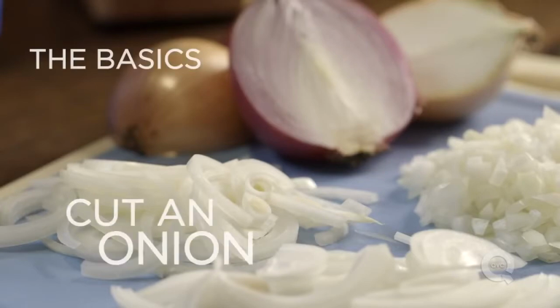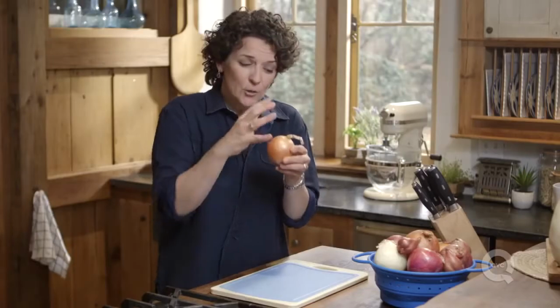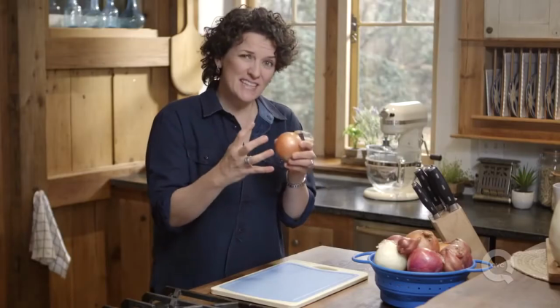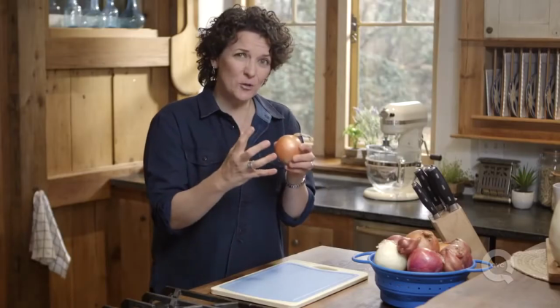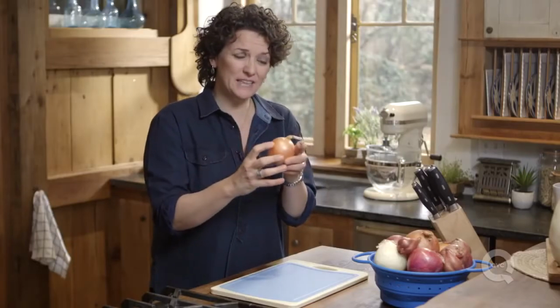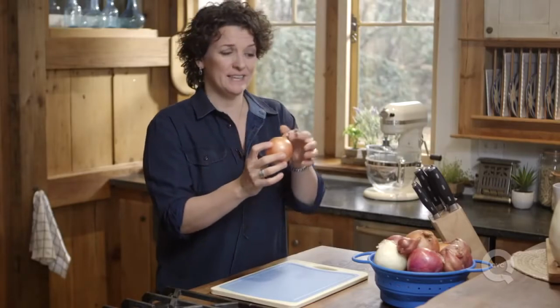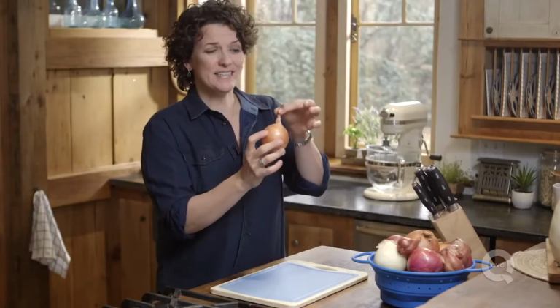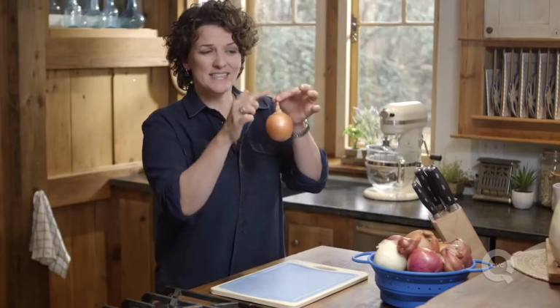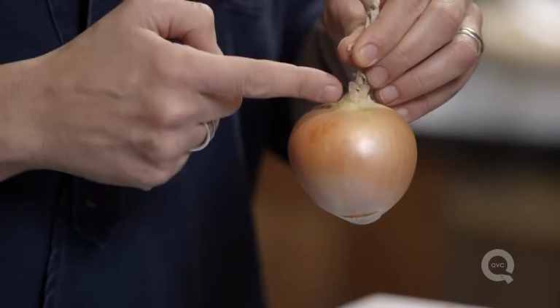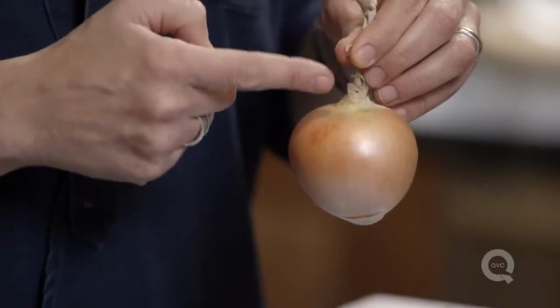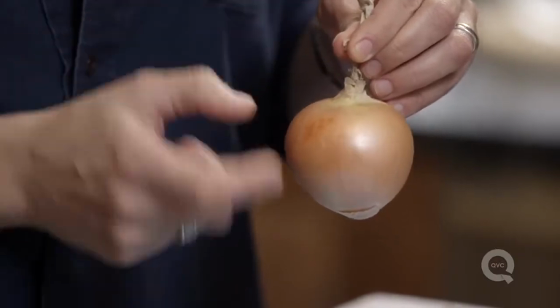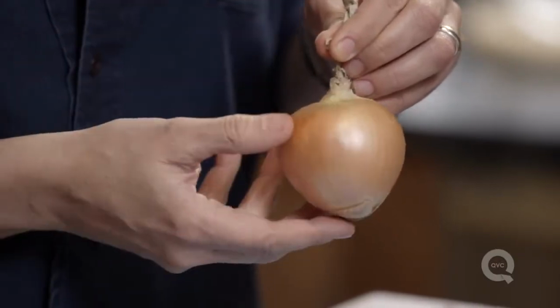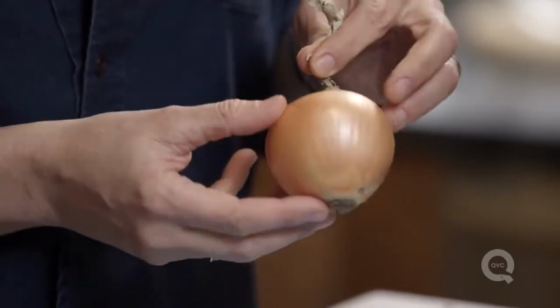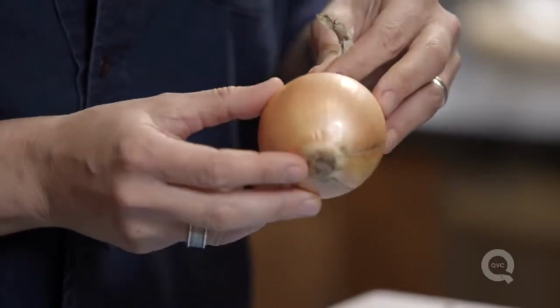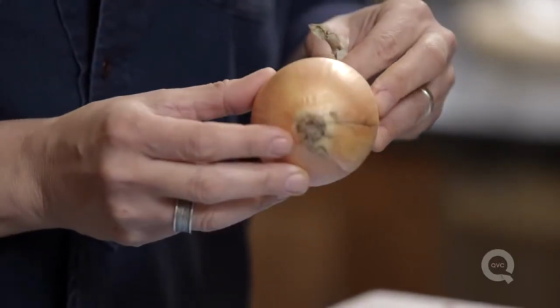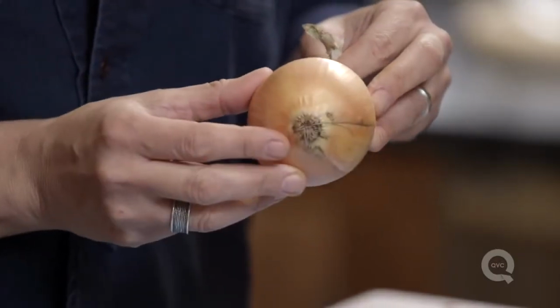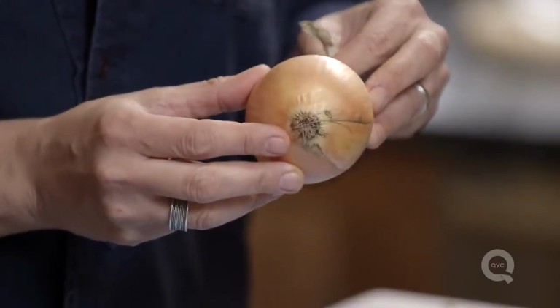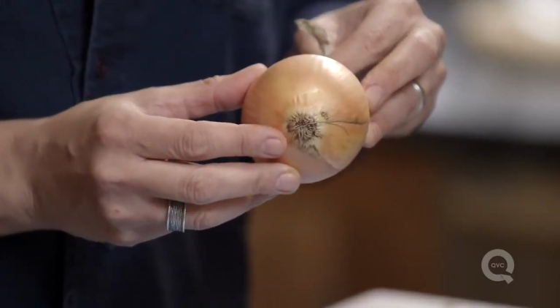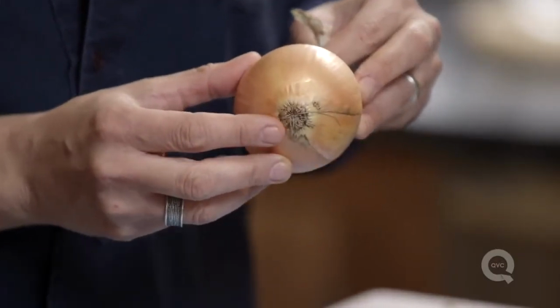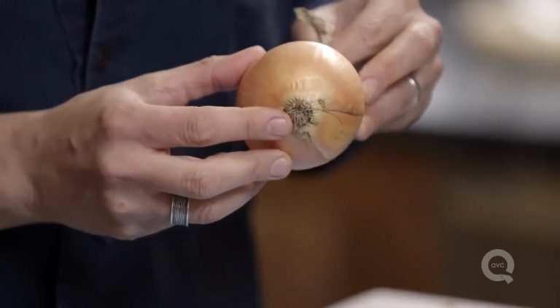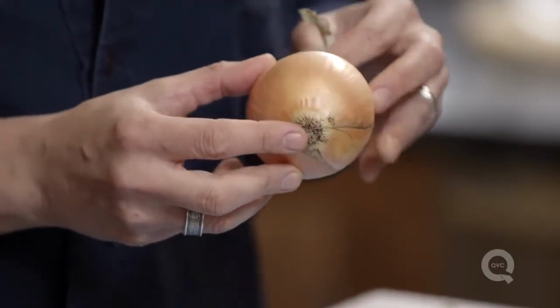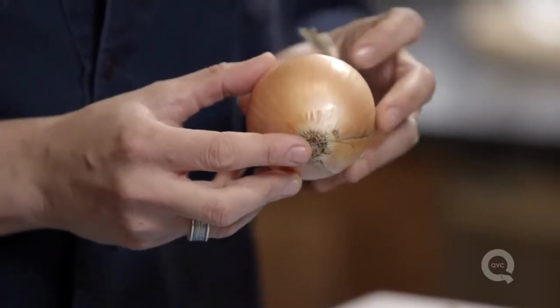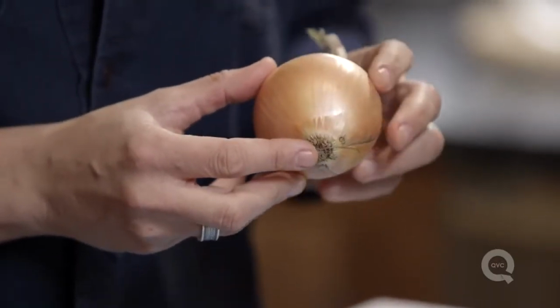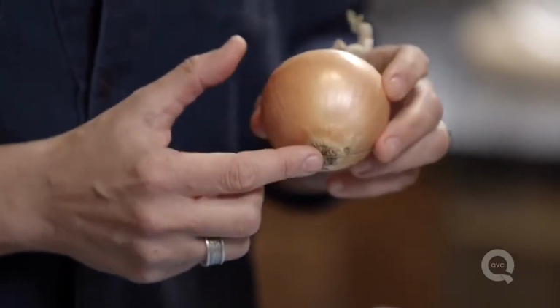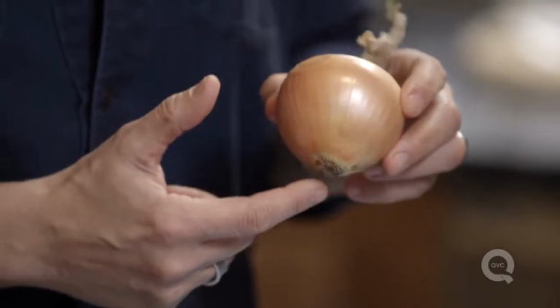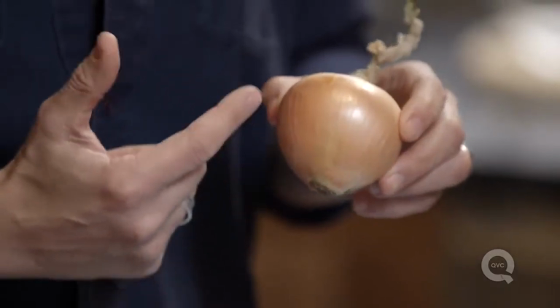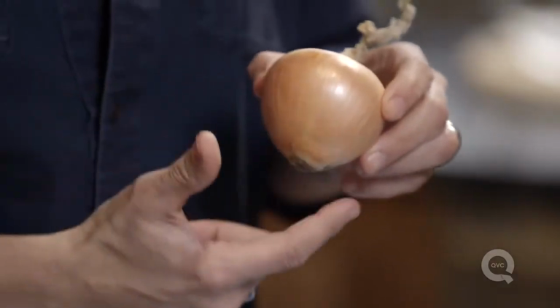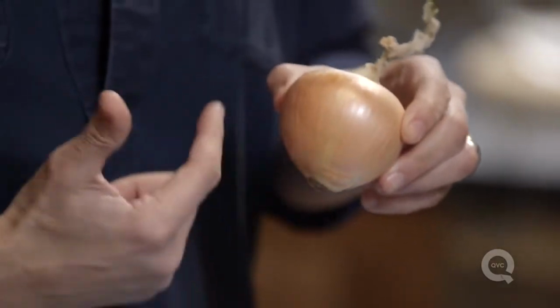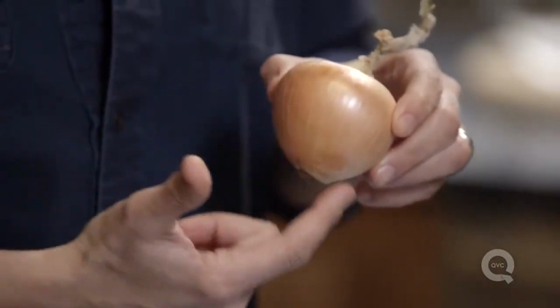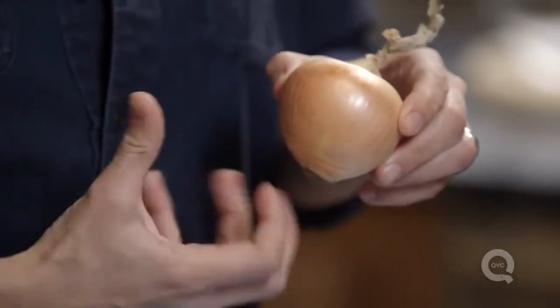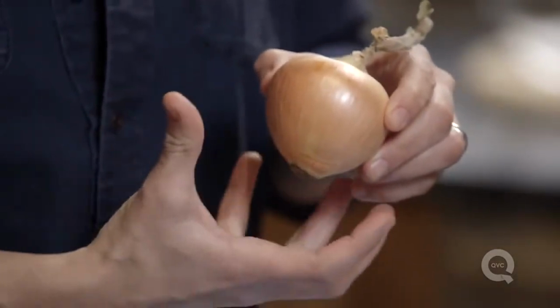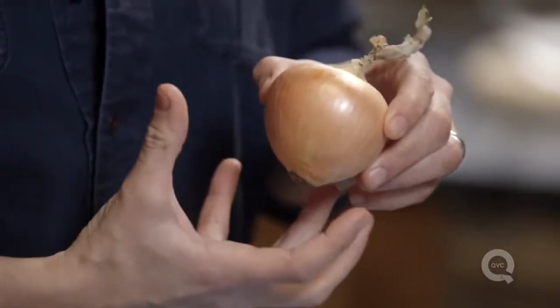First, we need to get to know the onion. This is the stem end of the onion and this is the root end of the onion. We'd like to leave that intact as long as possible because it's holding everything together.